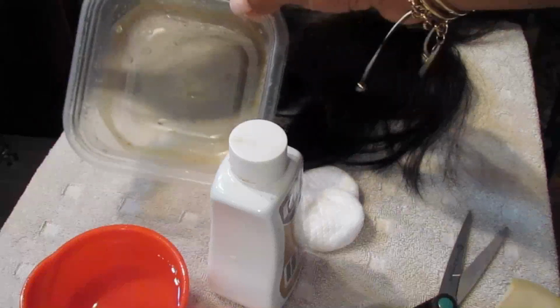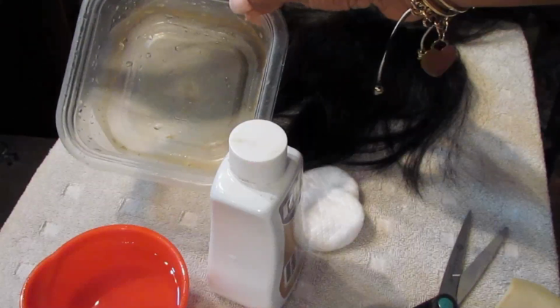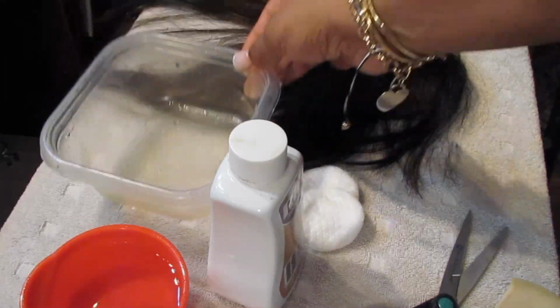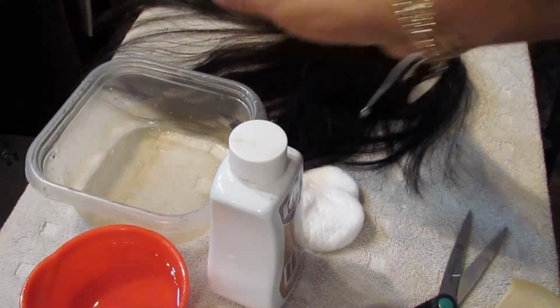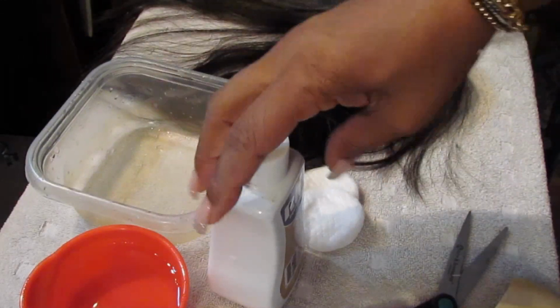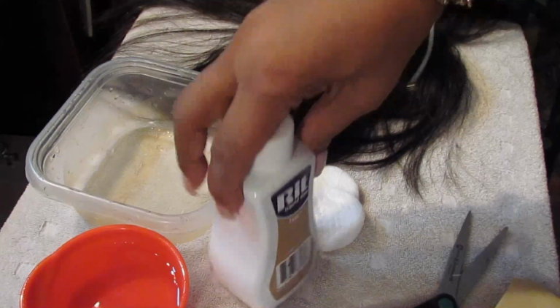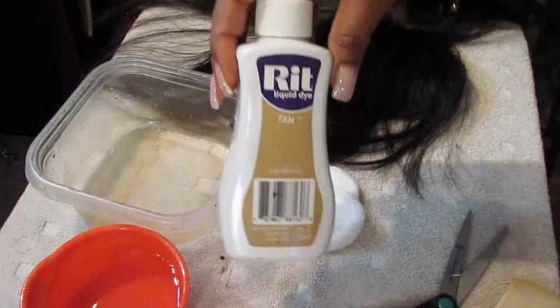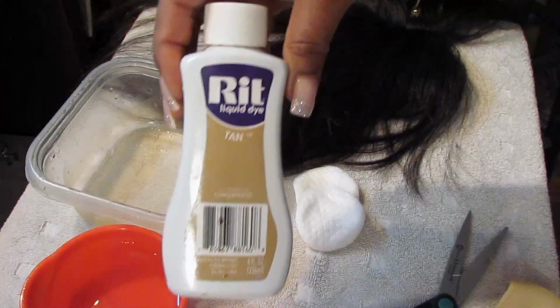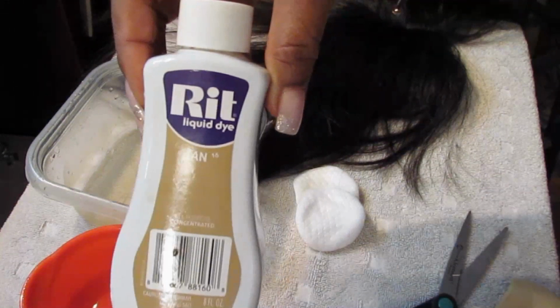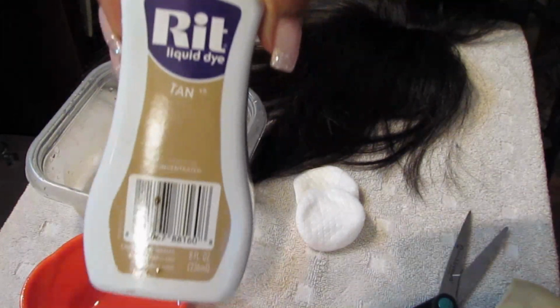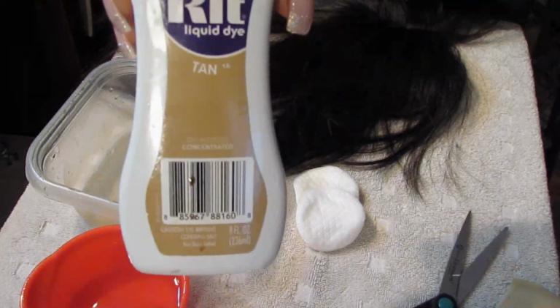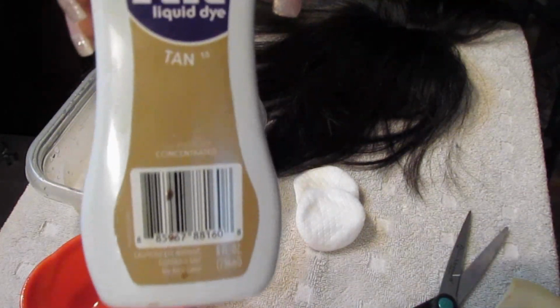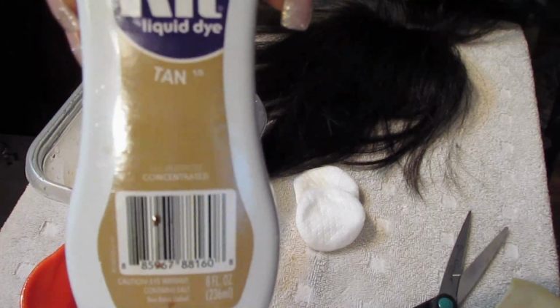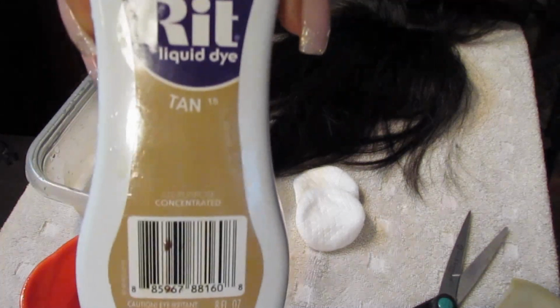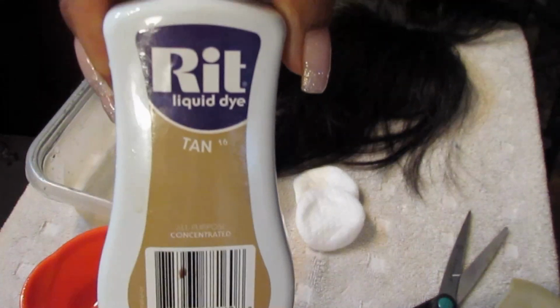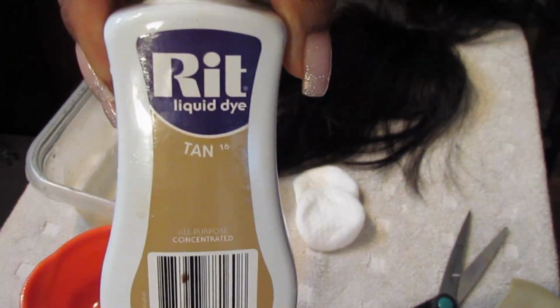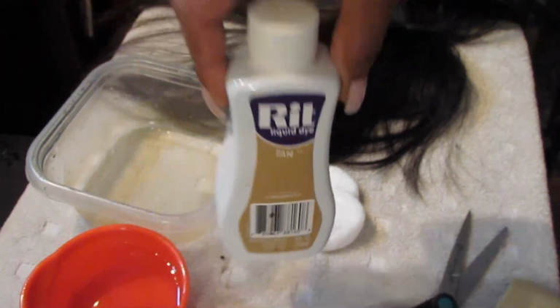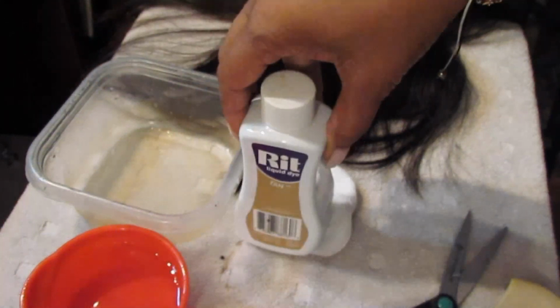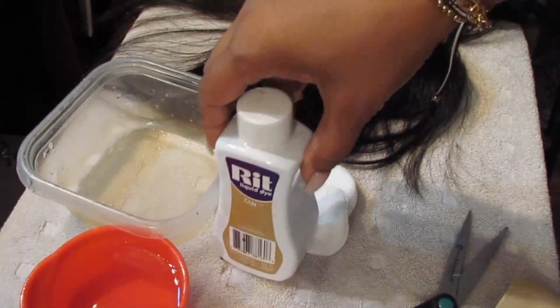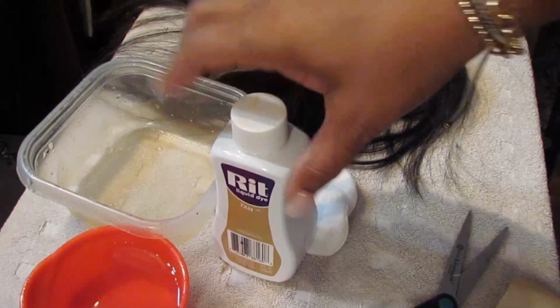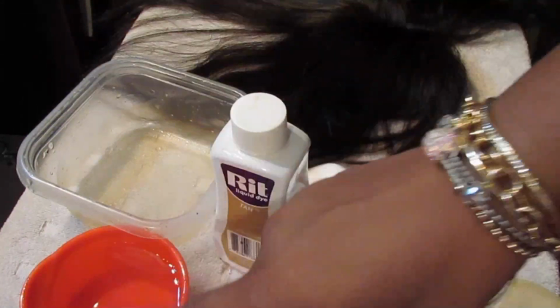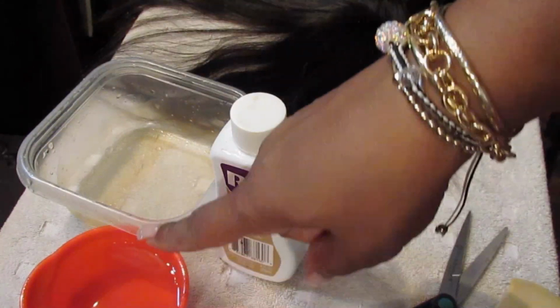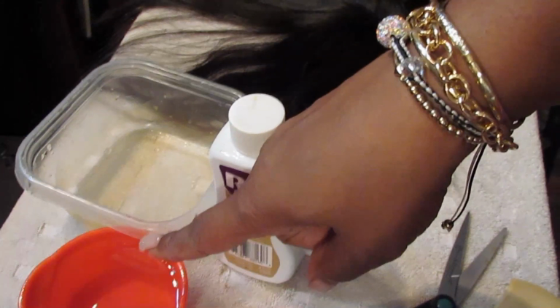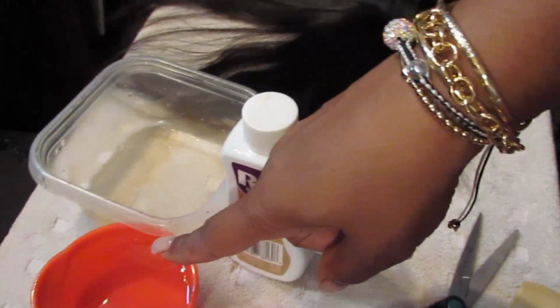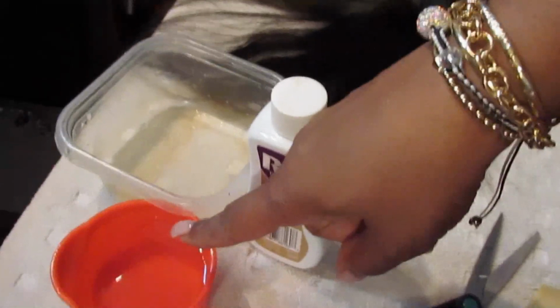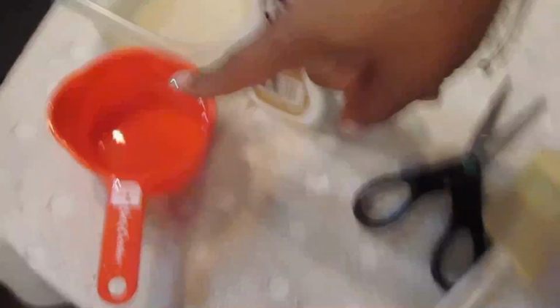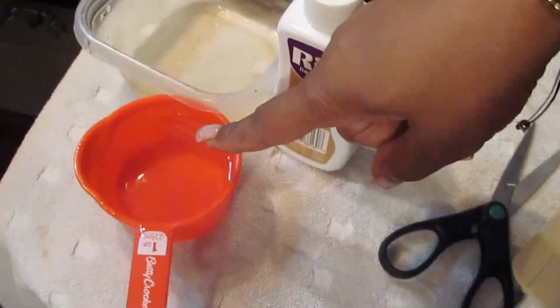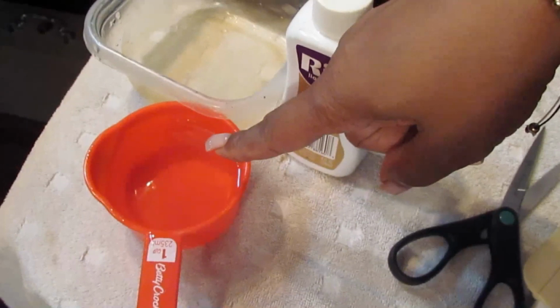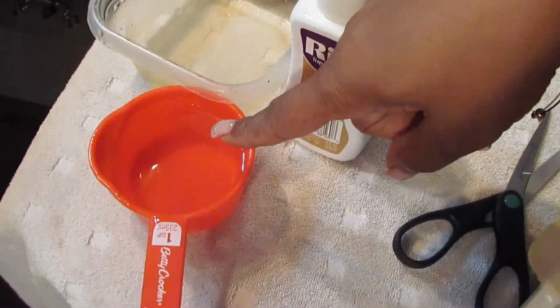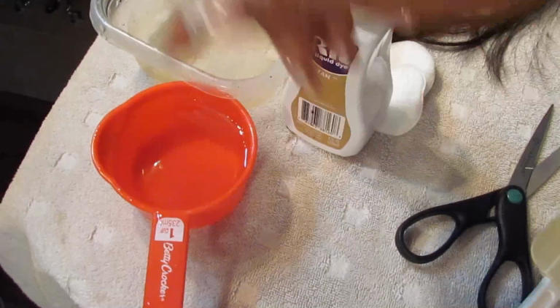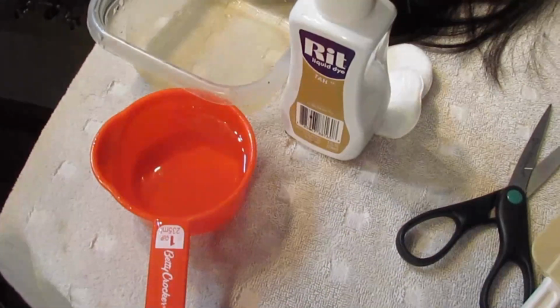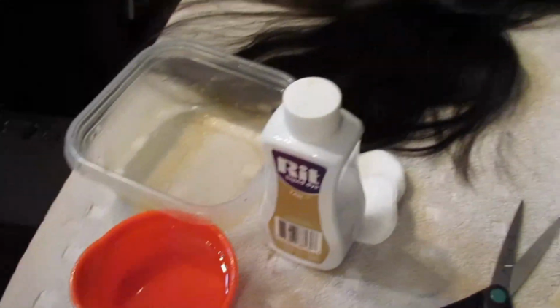Okay, so we're just going to get started. There's the bowl I'm going to use, there's the tan RIT dye — you can find this at most supermarkets or Walmart — and here is one cup of very hot water.